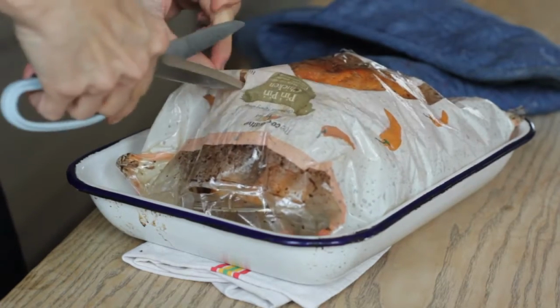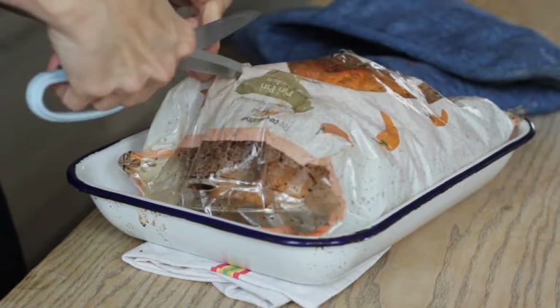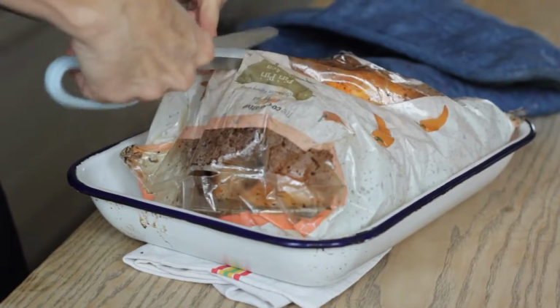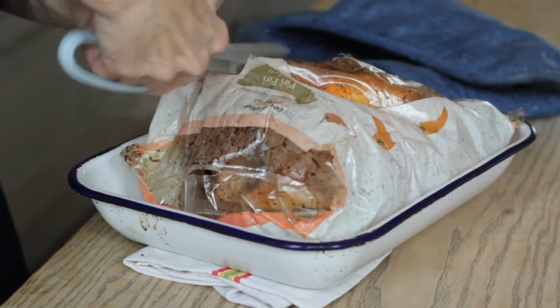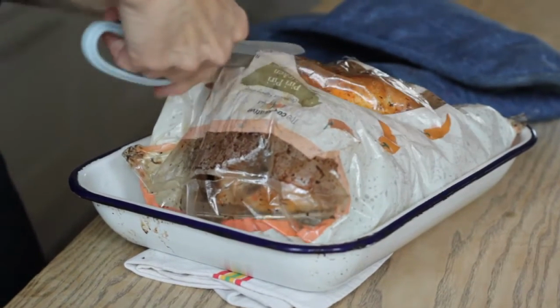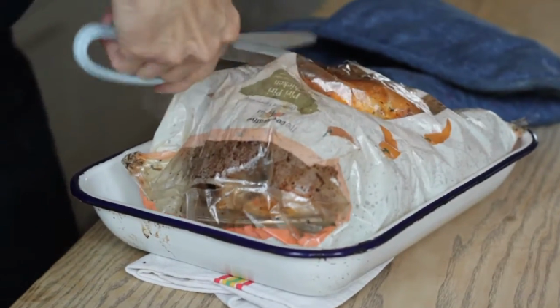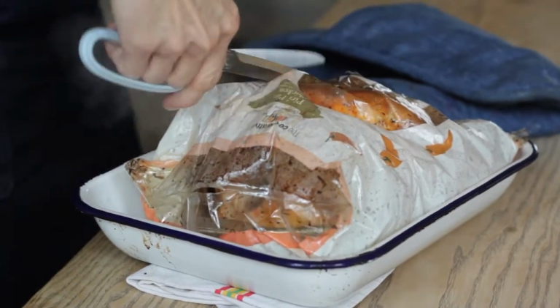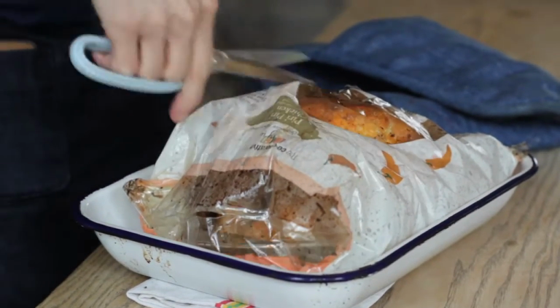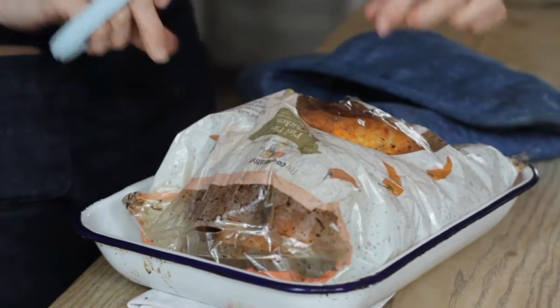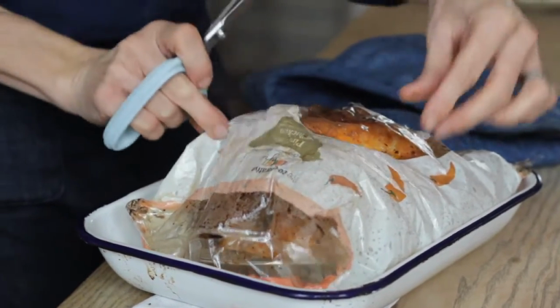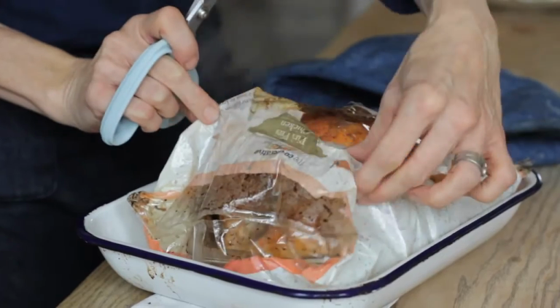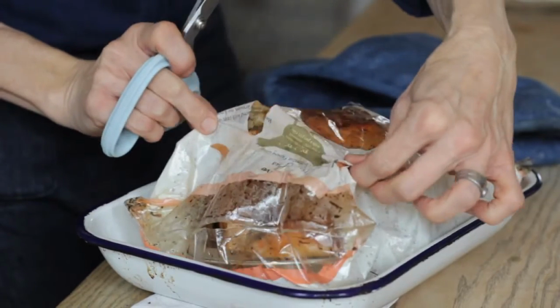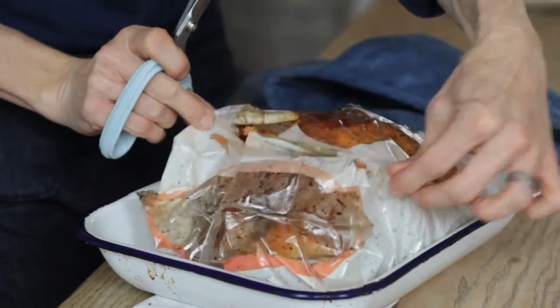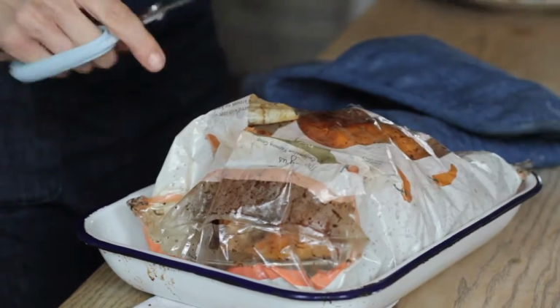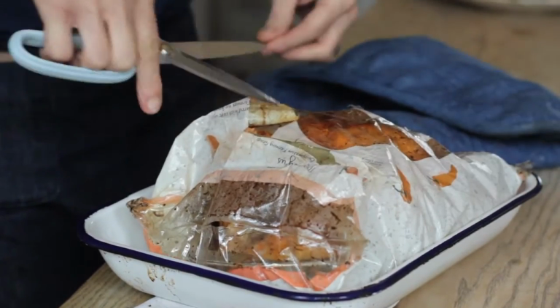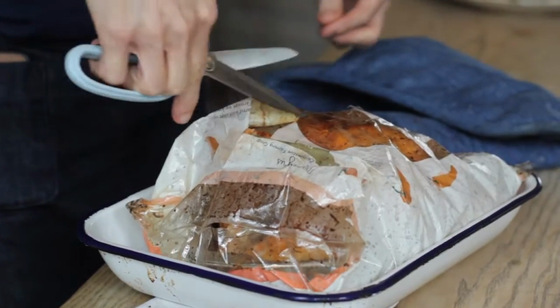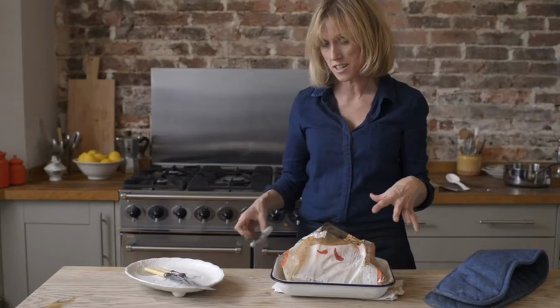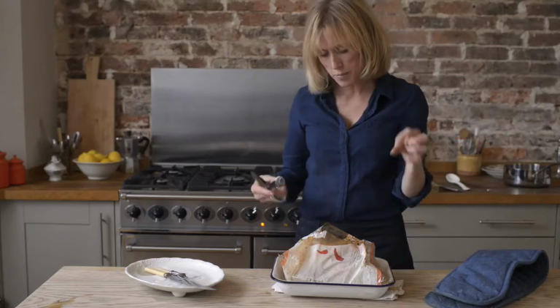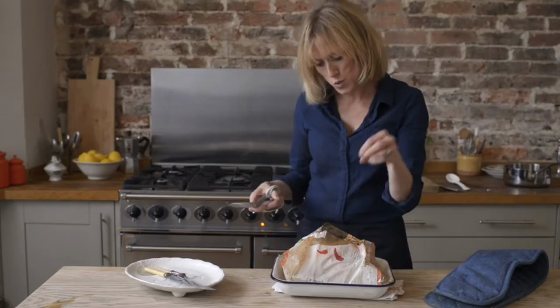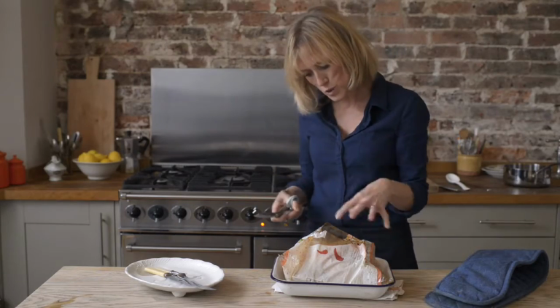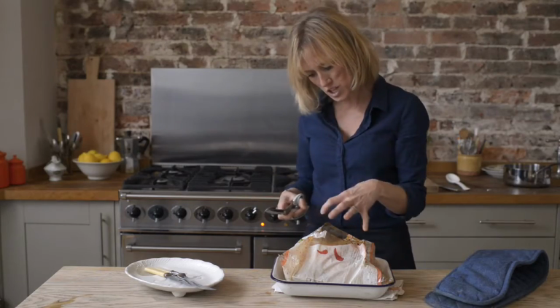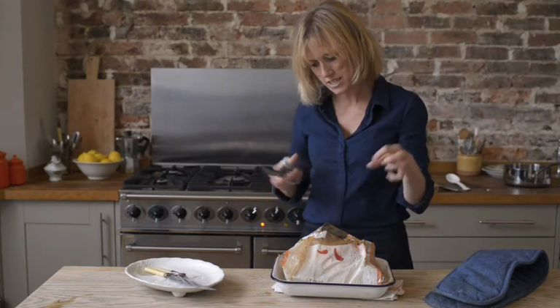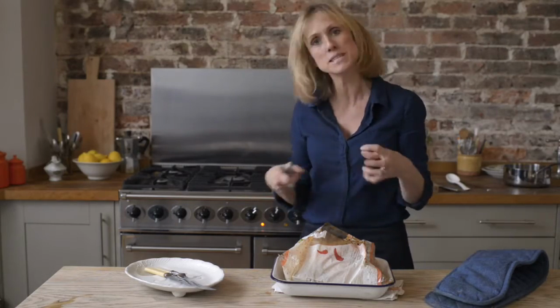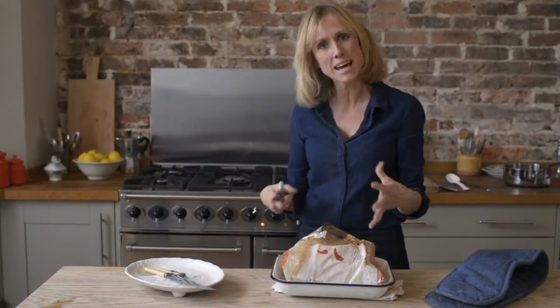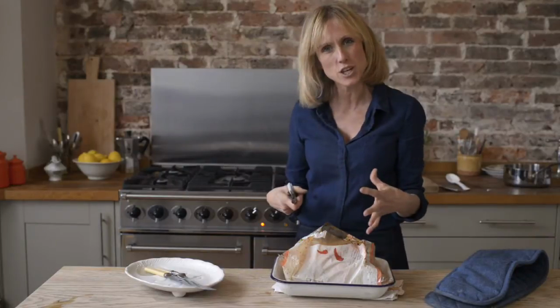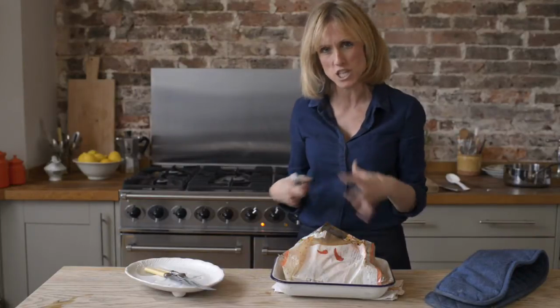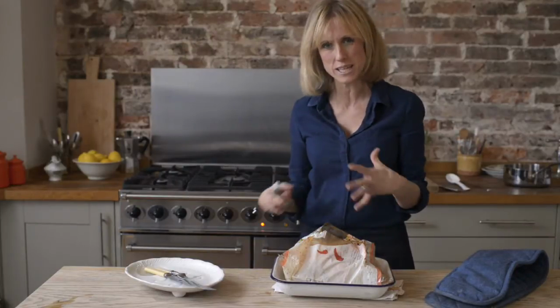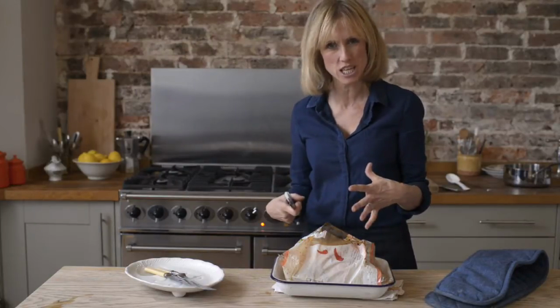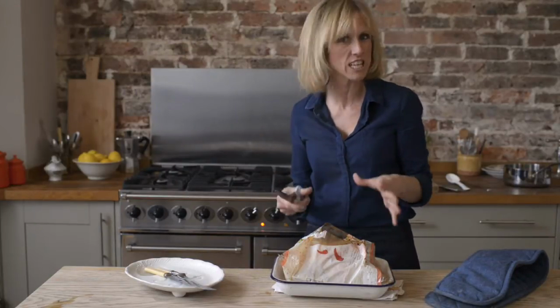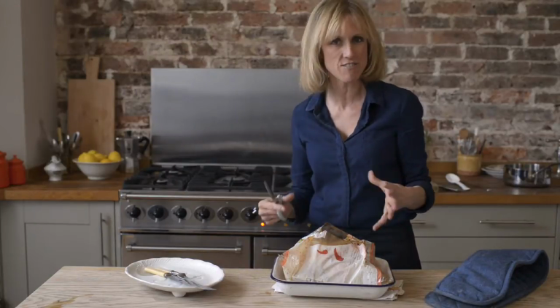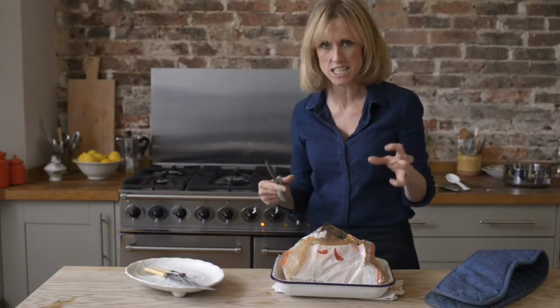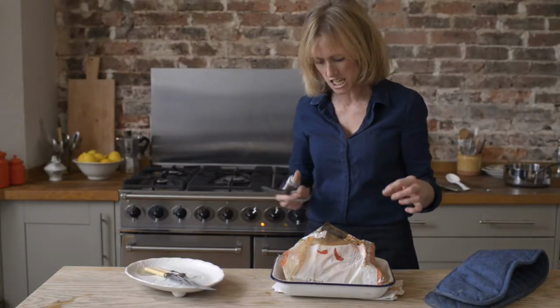As you can see, all the steam is inside the bag, which is great news for the chicken because all the moisture is kept in the bag as it cooks, which helps to keep the chicken really lovely and succulent.